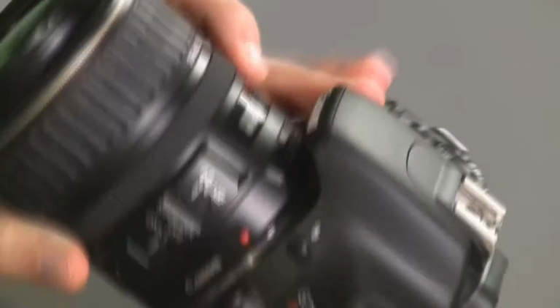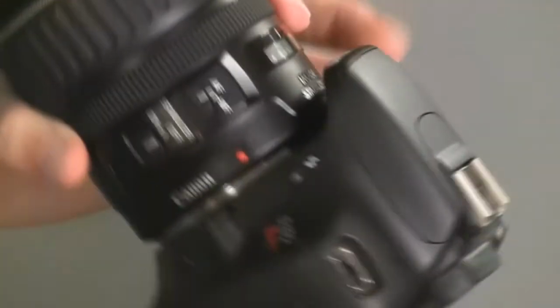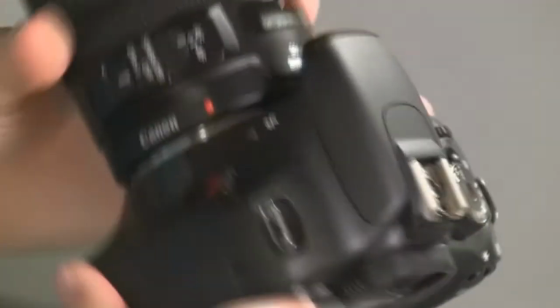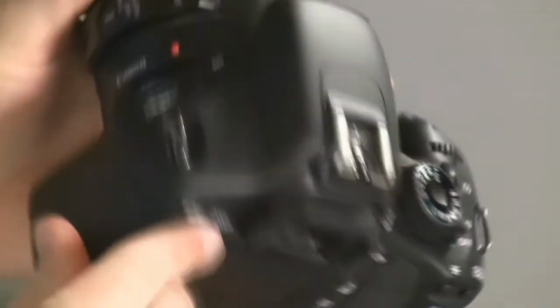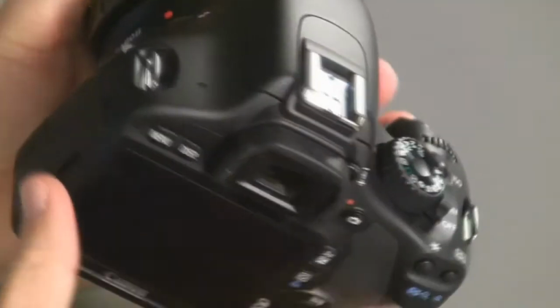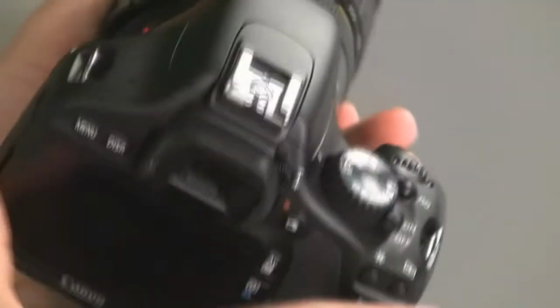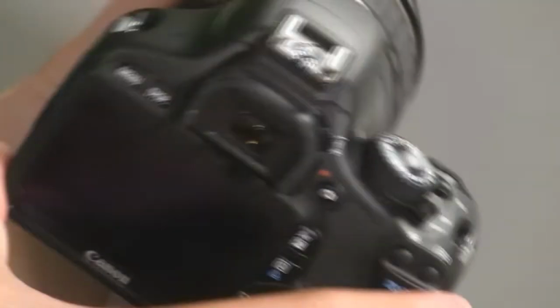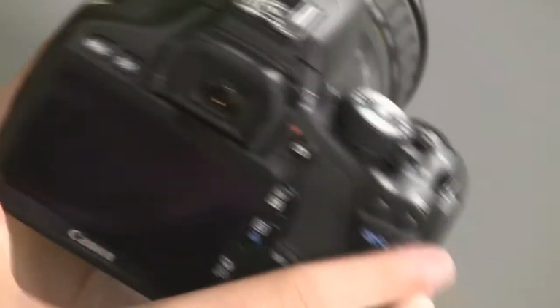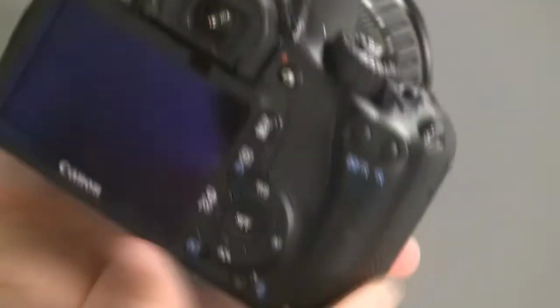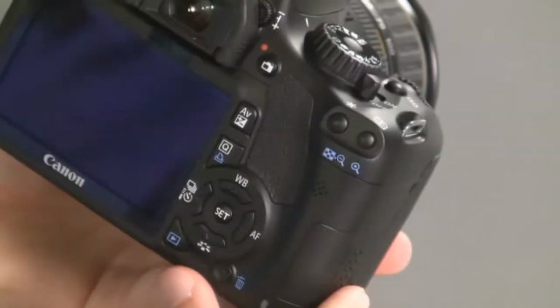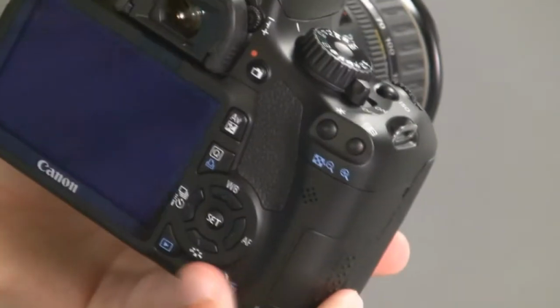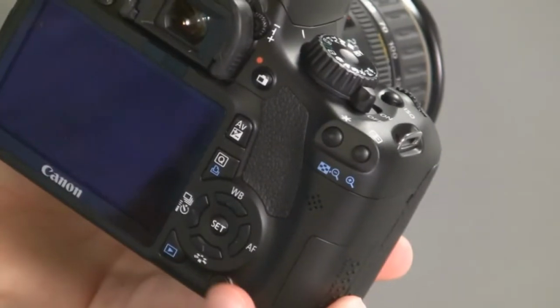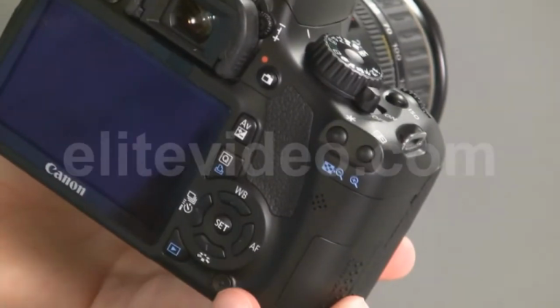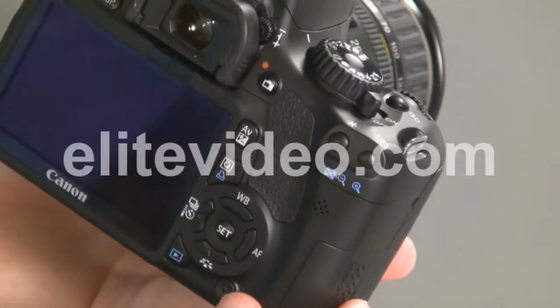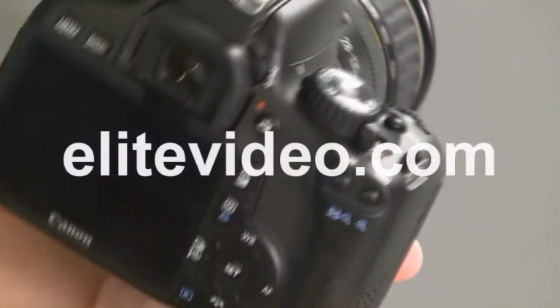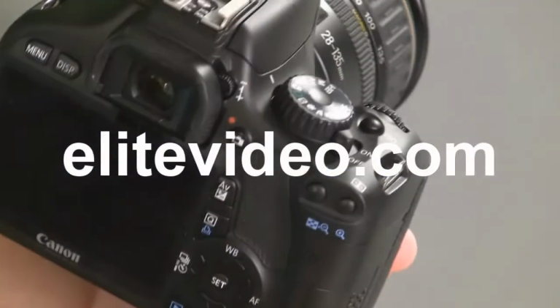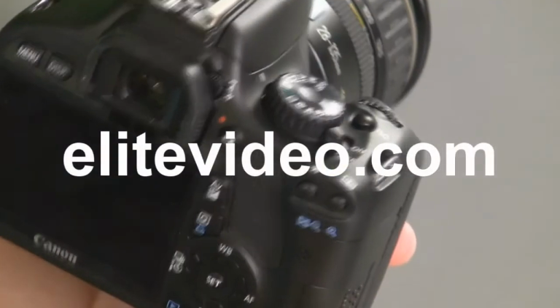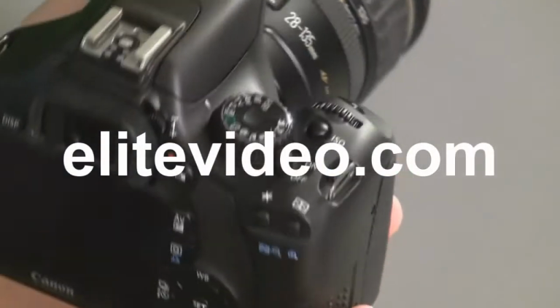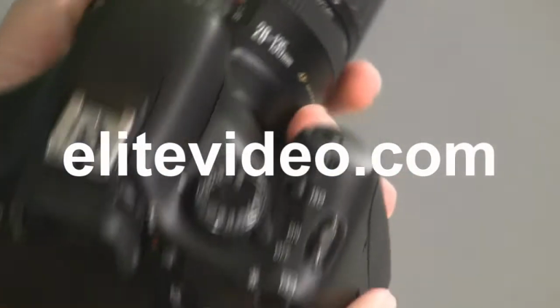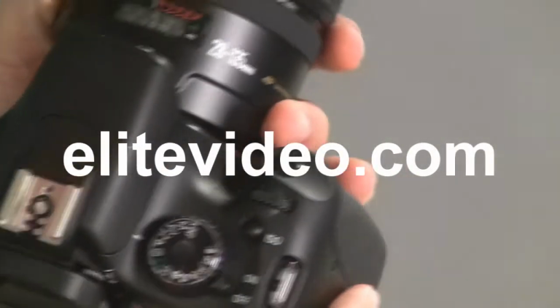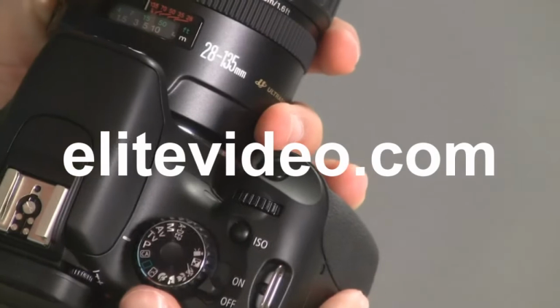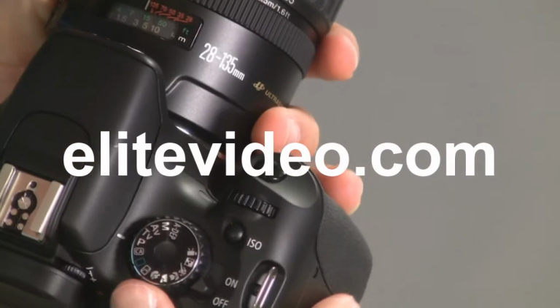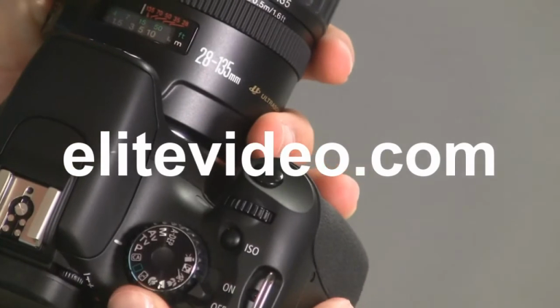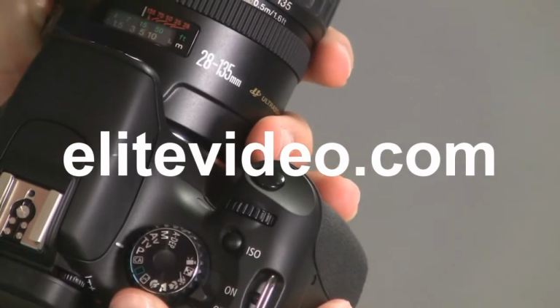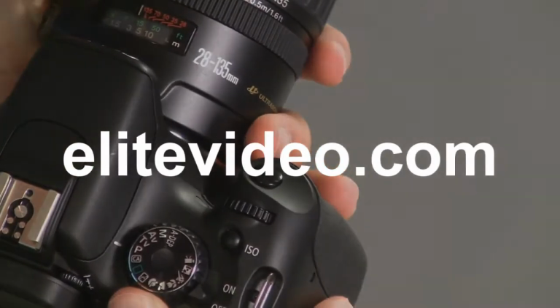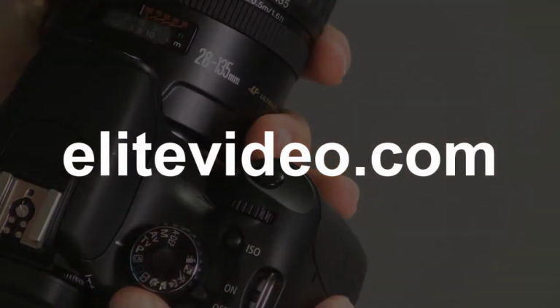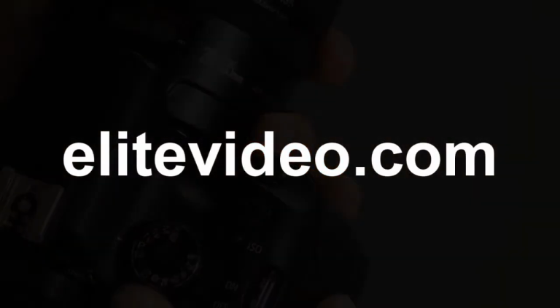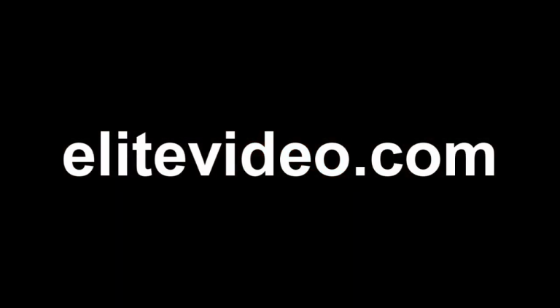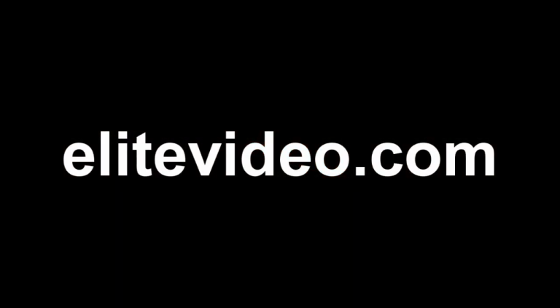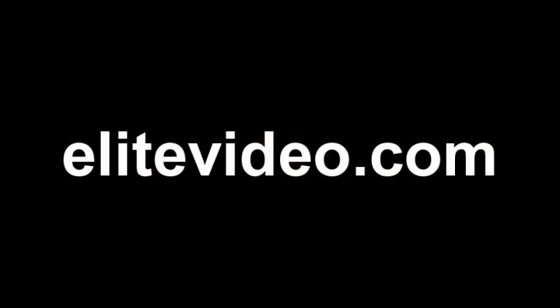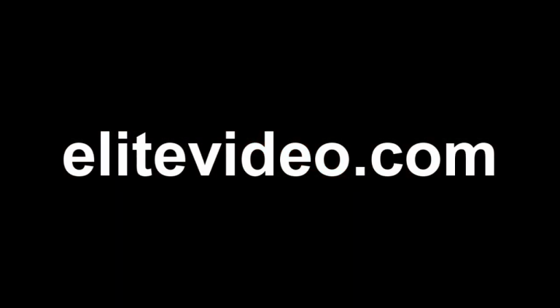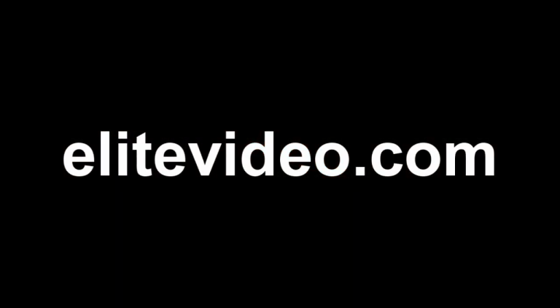That's really all there is on the outside of the camera. Let's go ahead and talk about the Mode Dial settings.